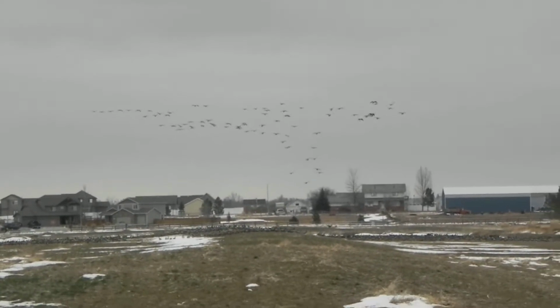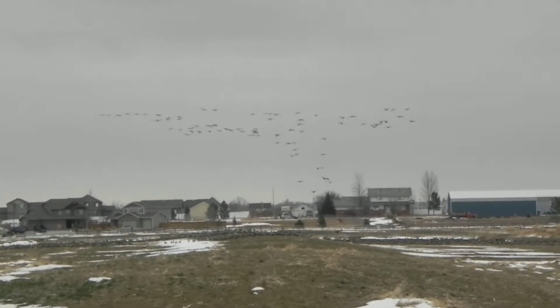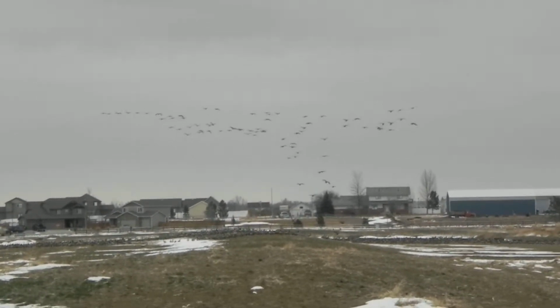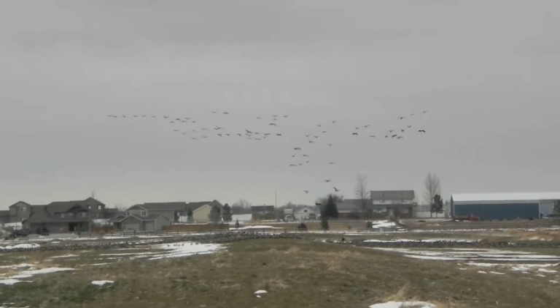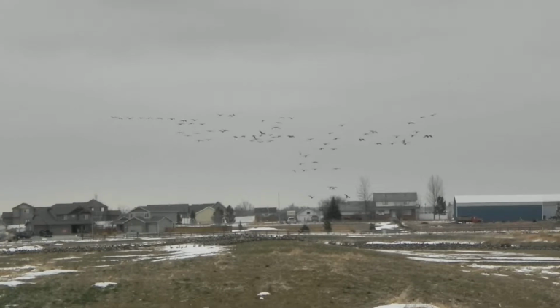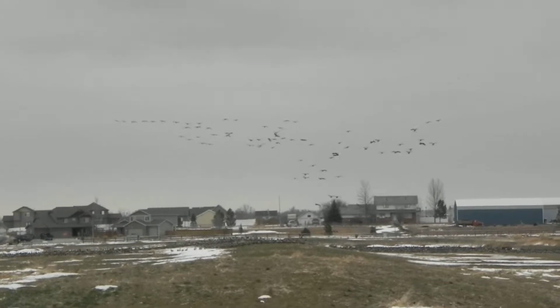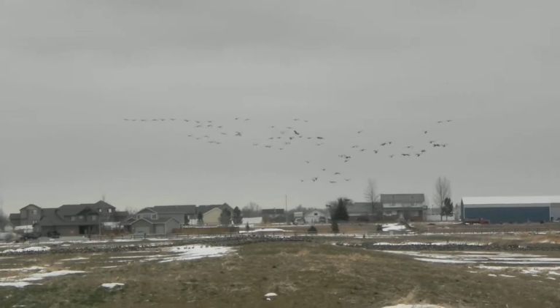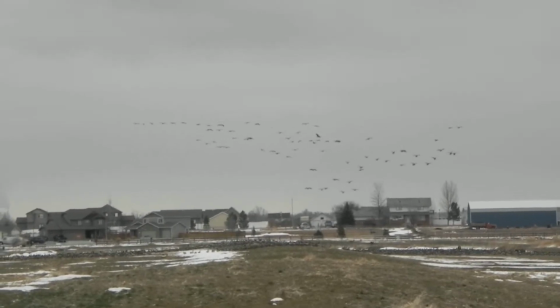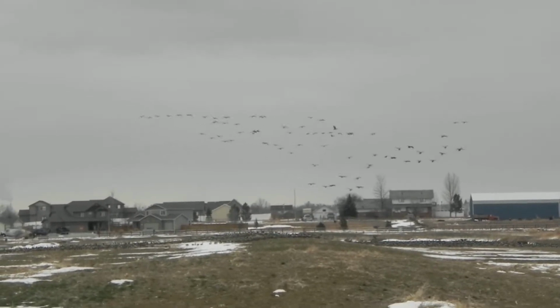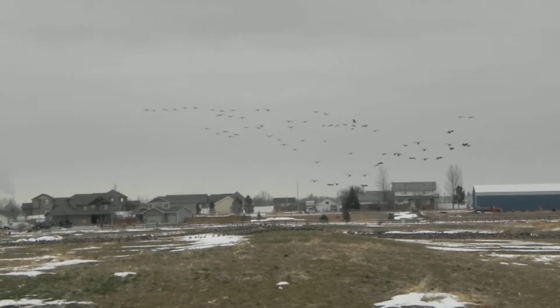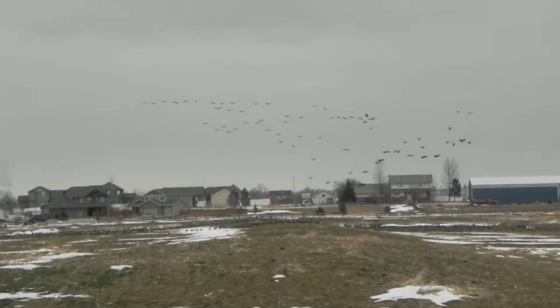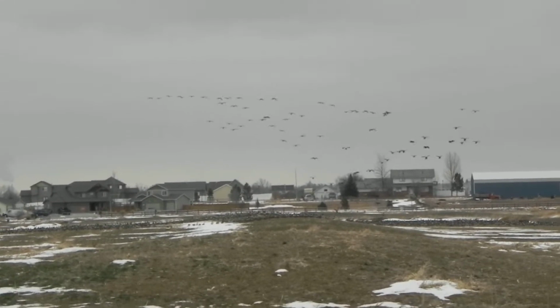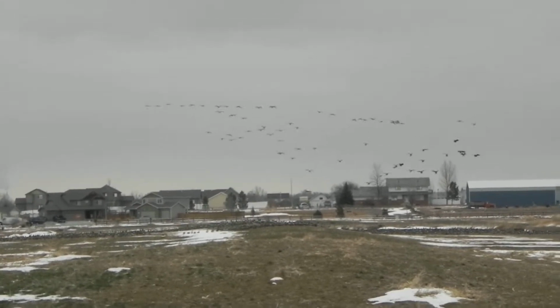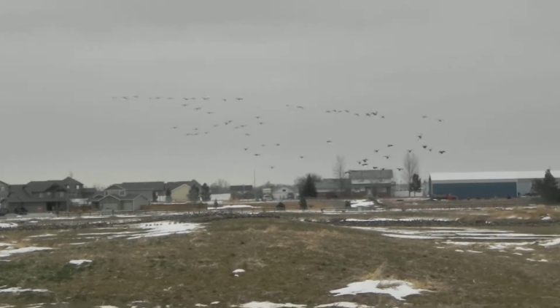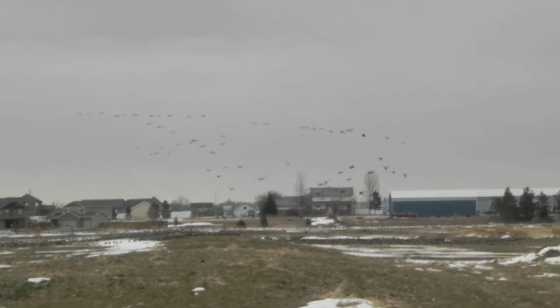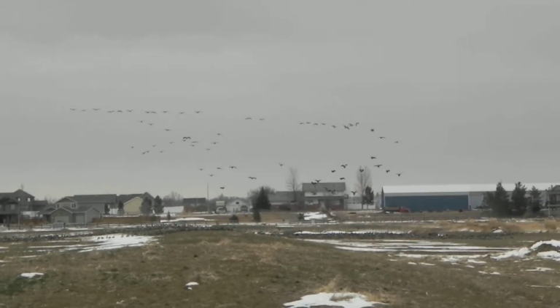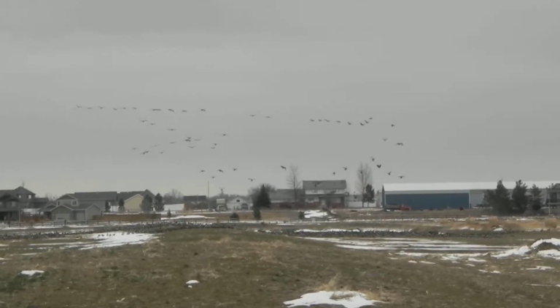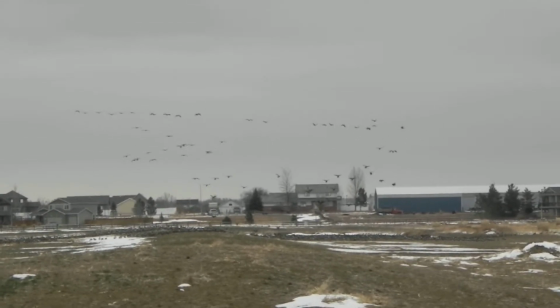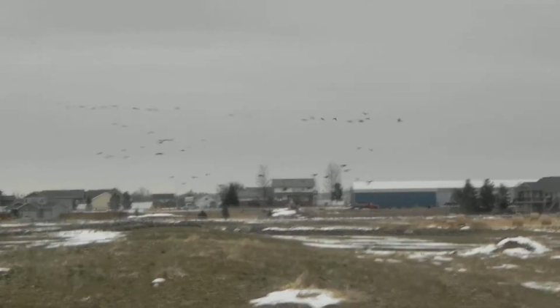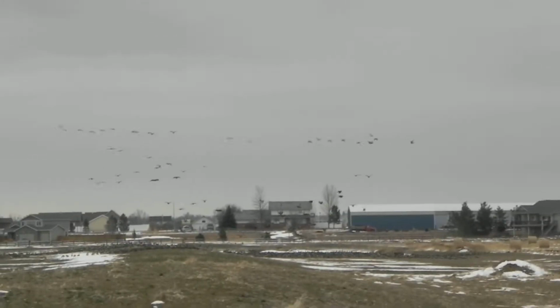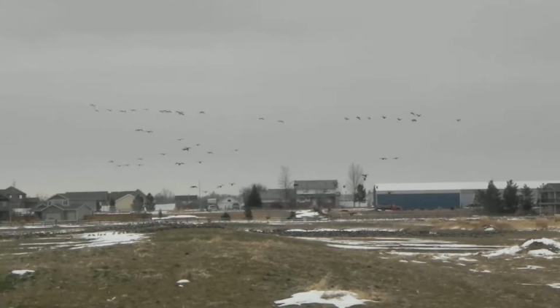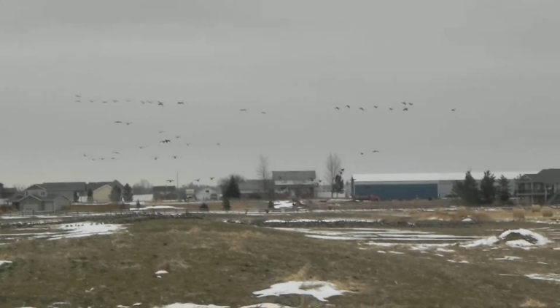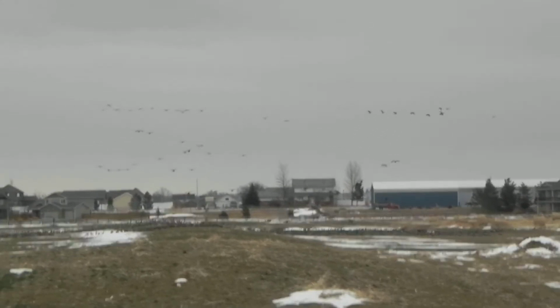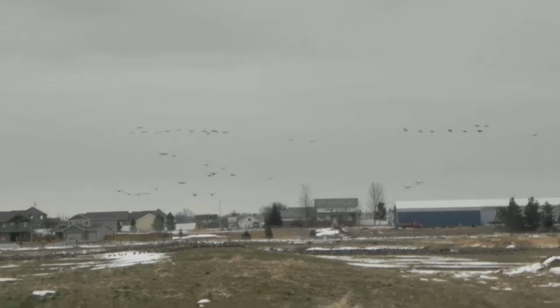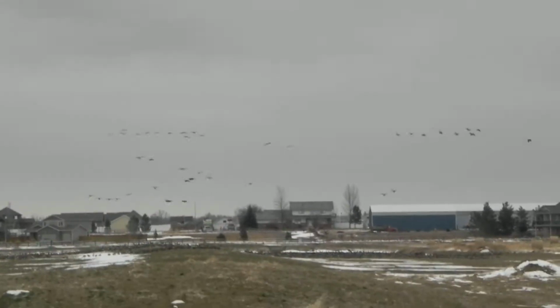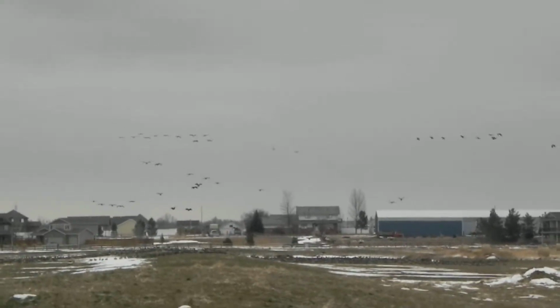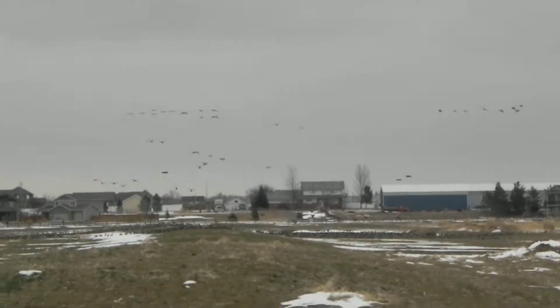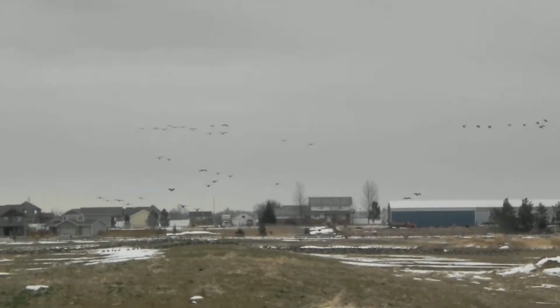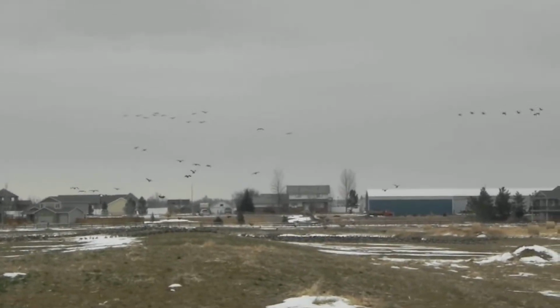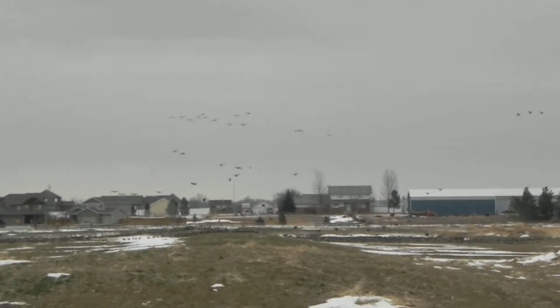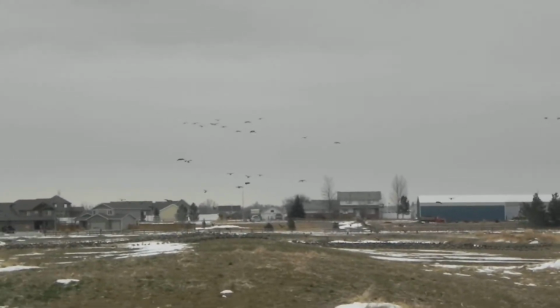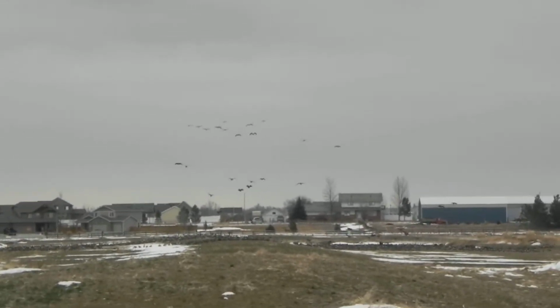Pretty cool. It's nice to see that there's still a lot of birds around. I hope everybody has a blessed day.